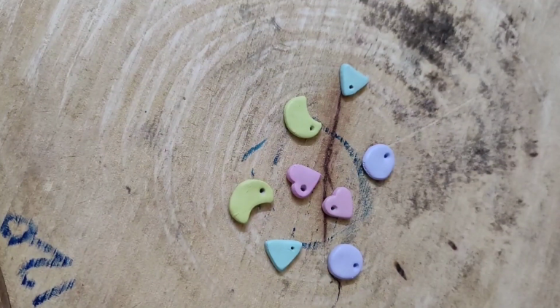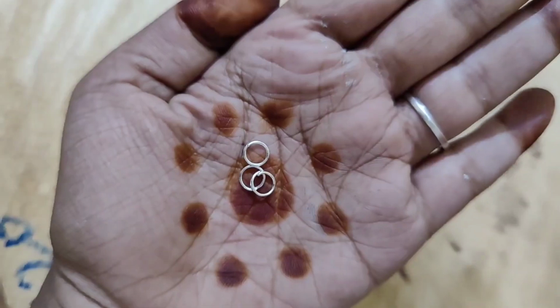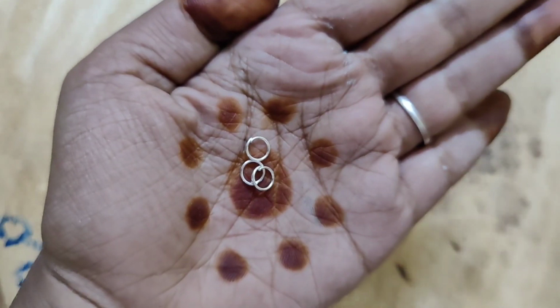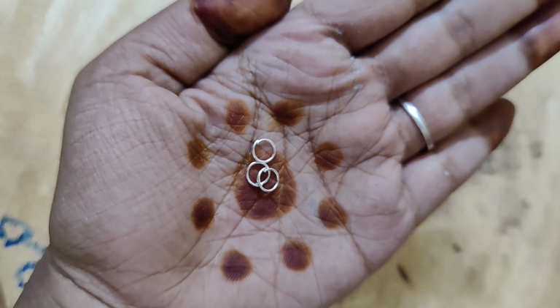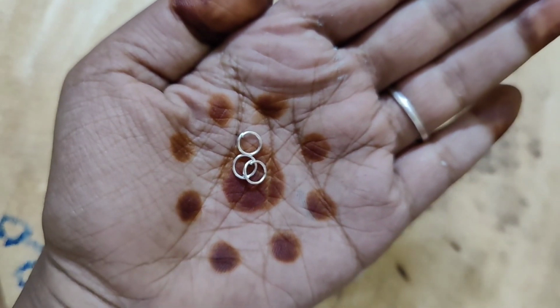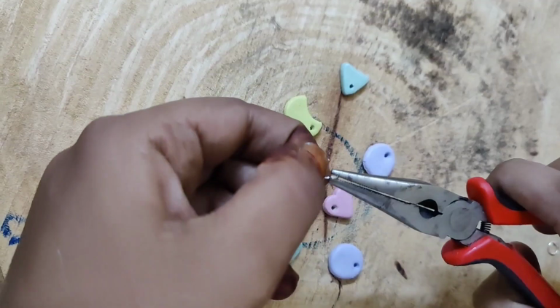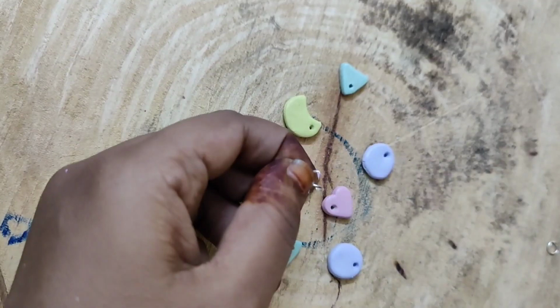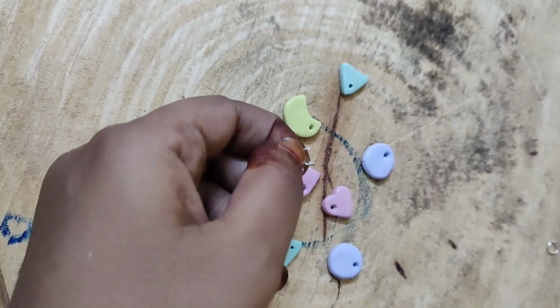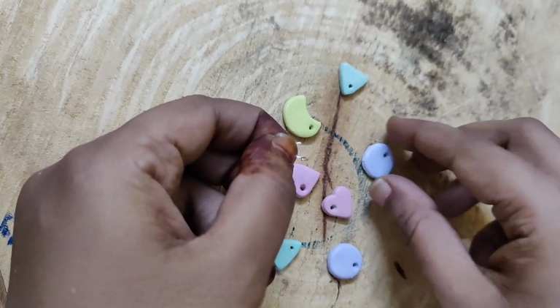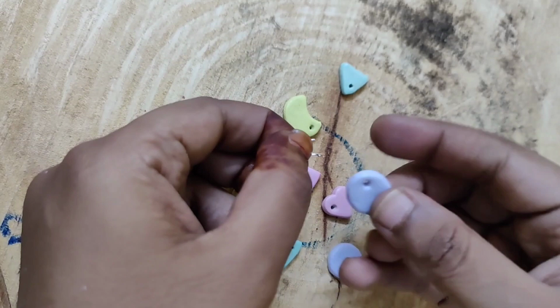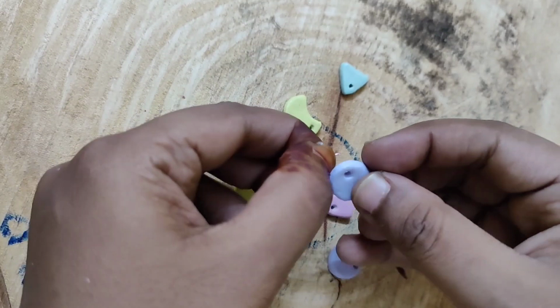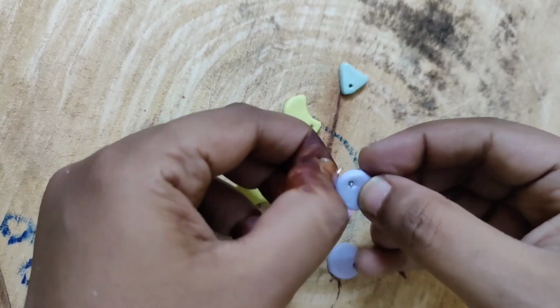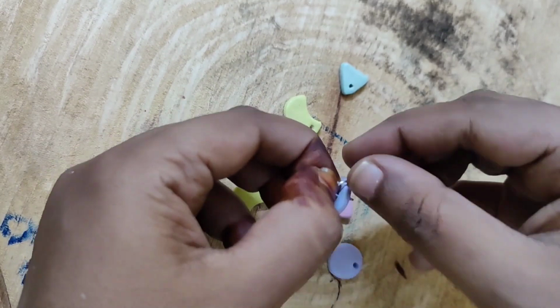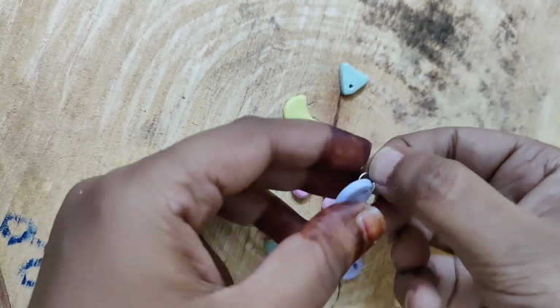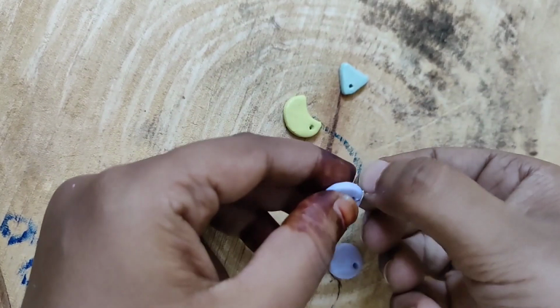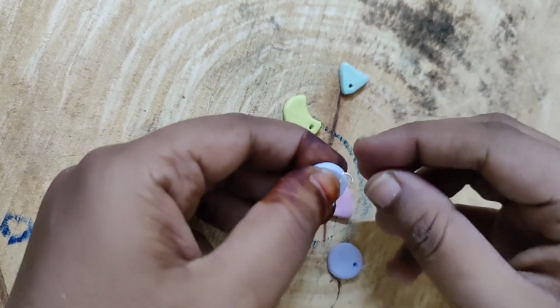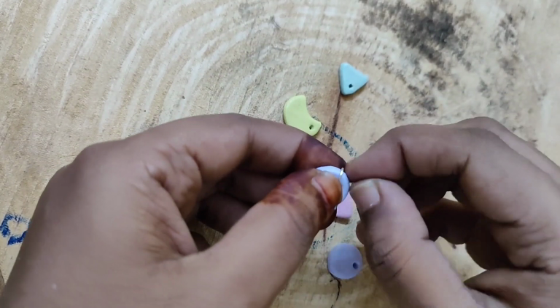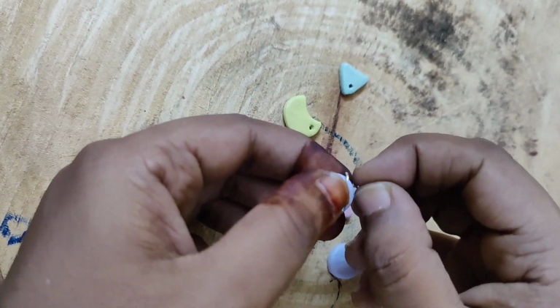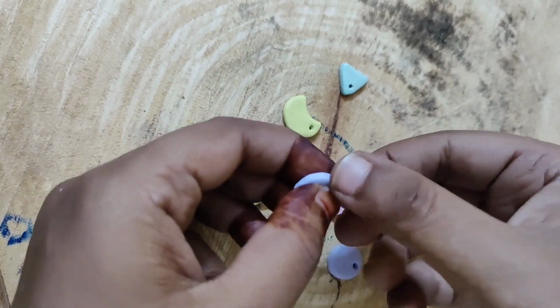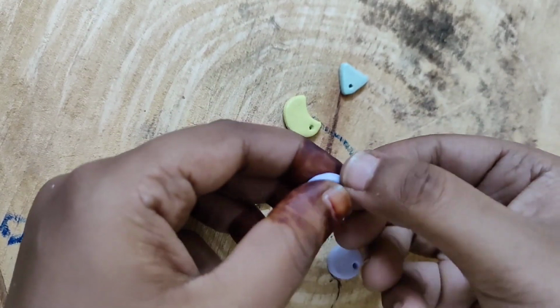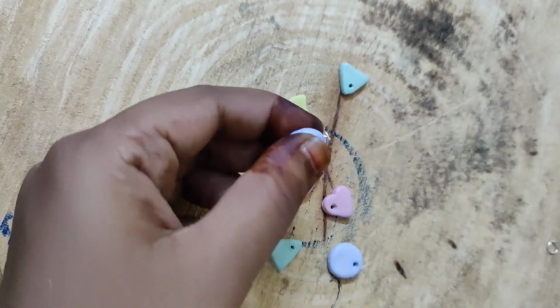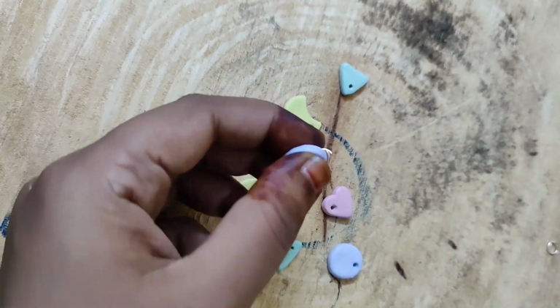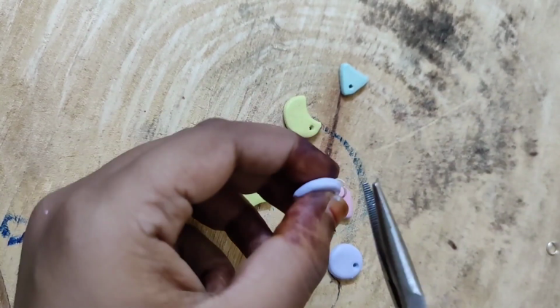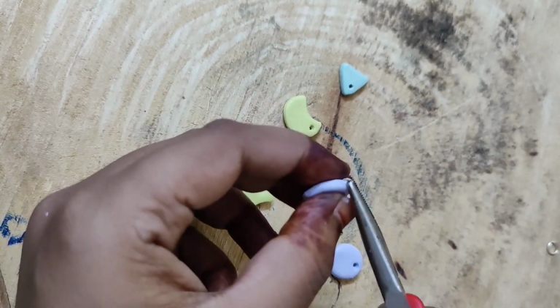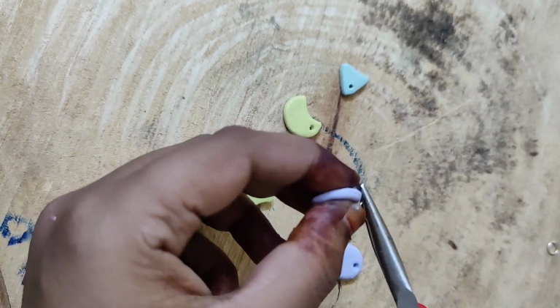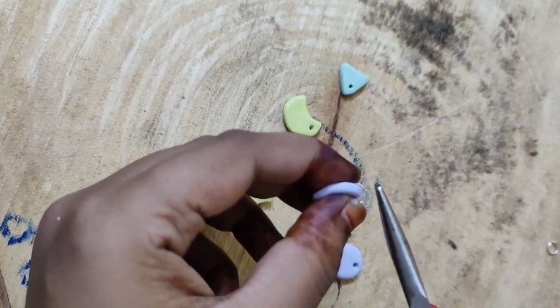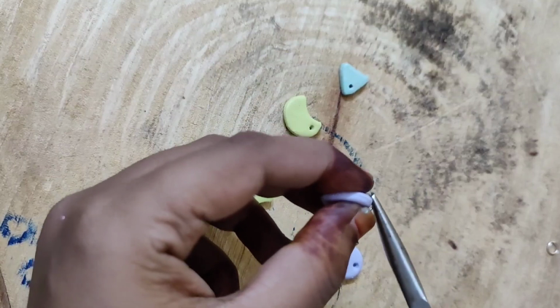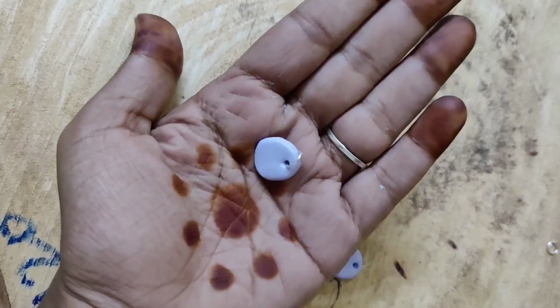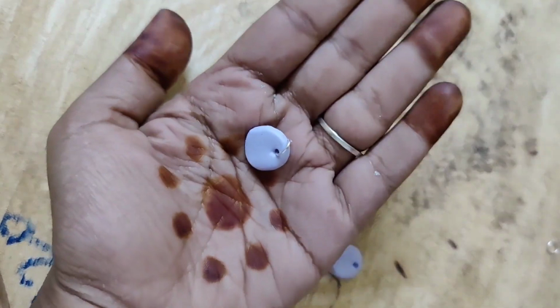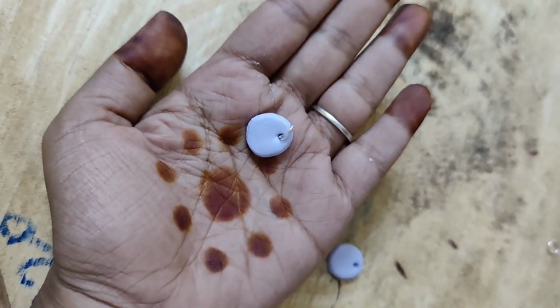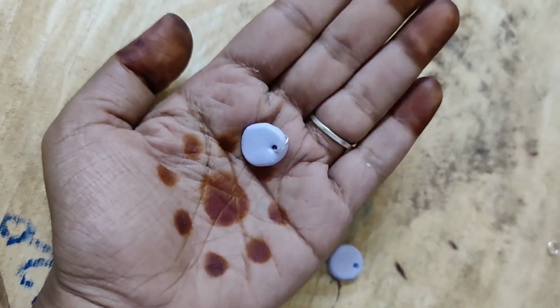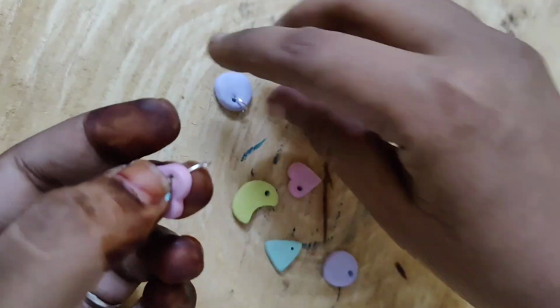we will use a varnish. We will use a mod podge. We will use the brush and the paint. We will assemble the earrings. We will dry it.